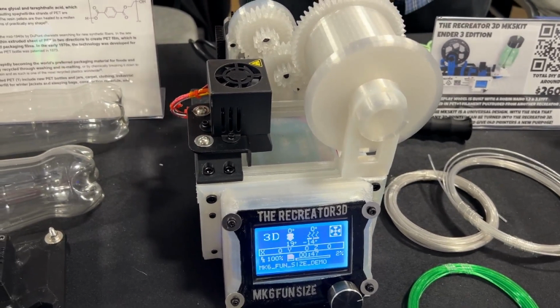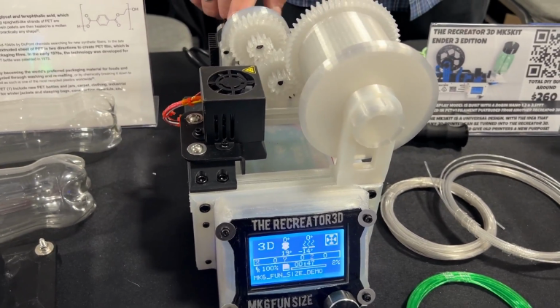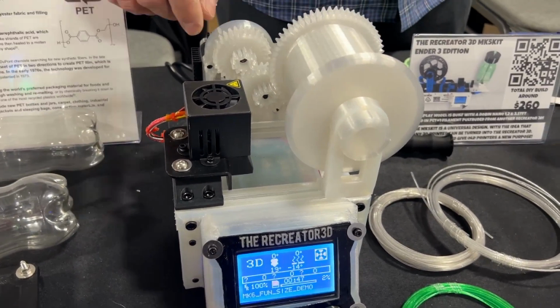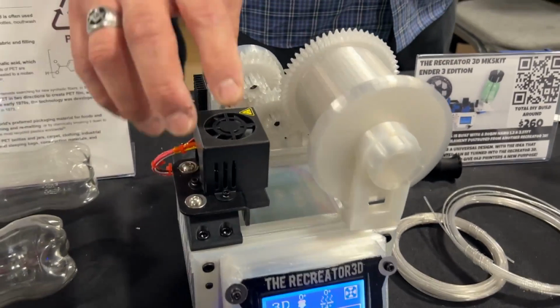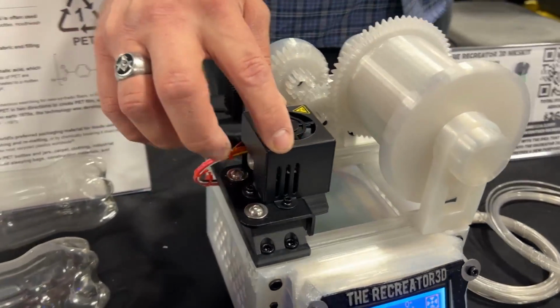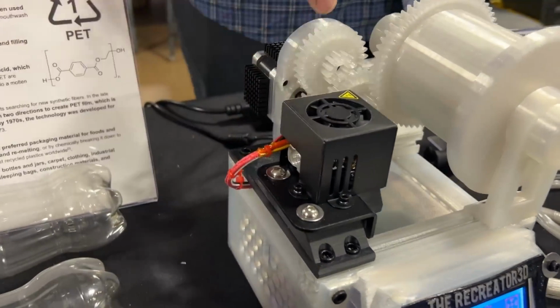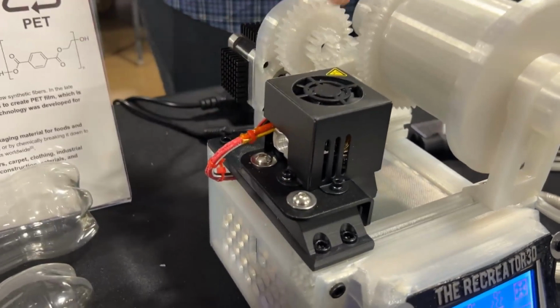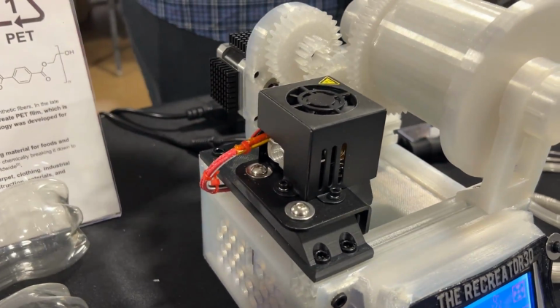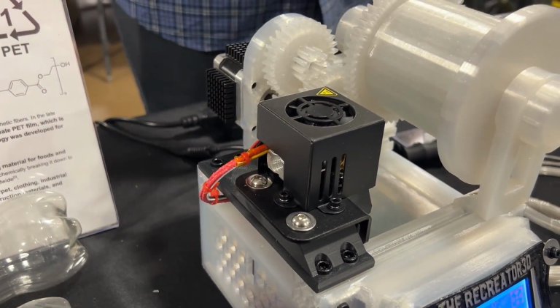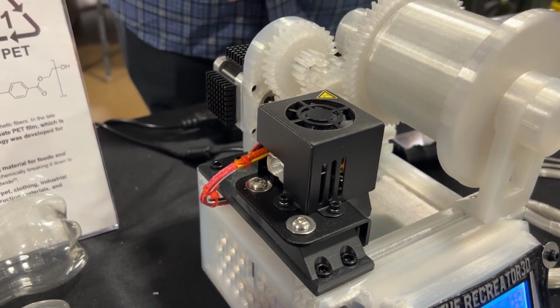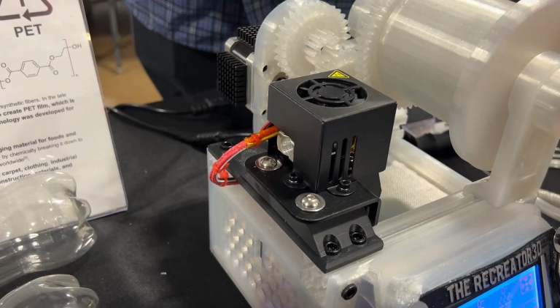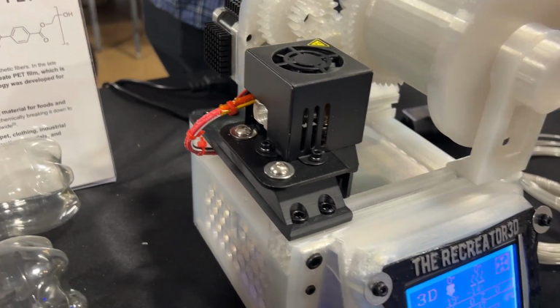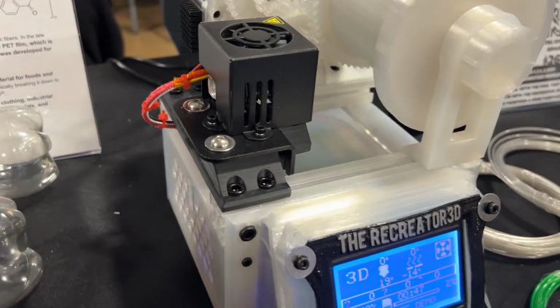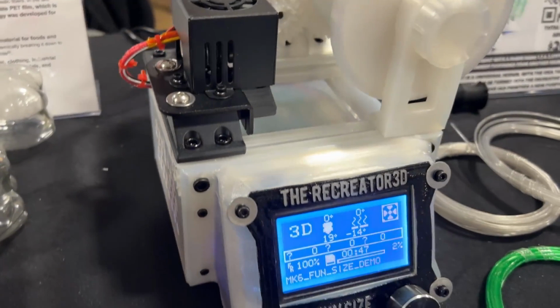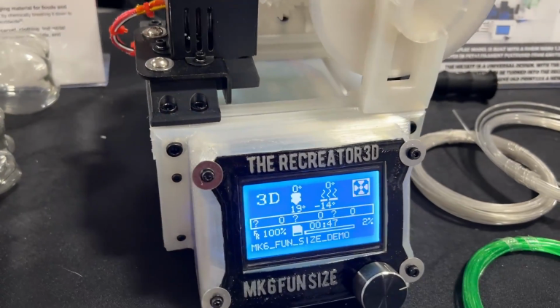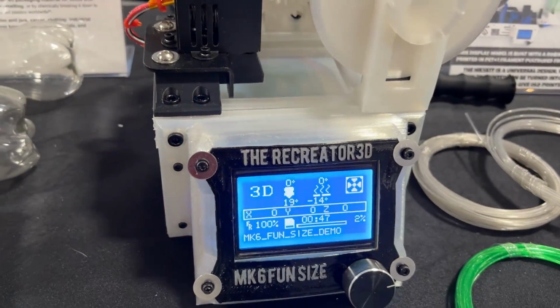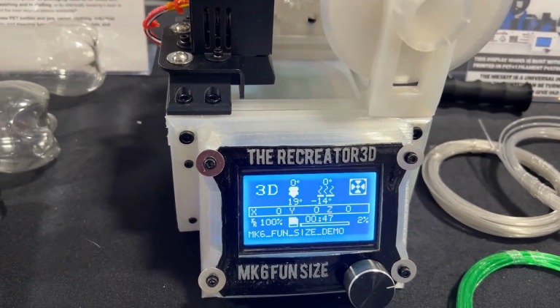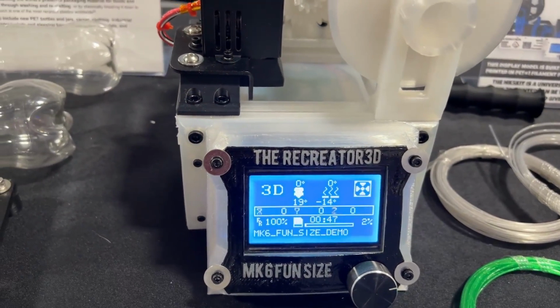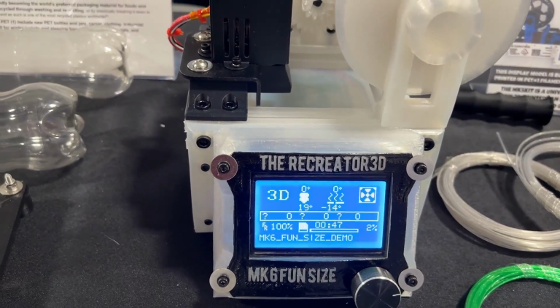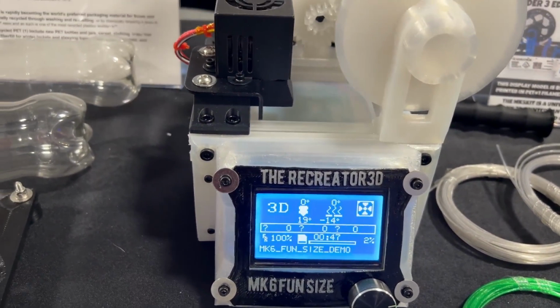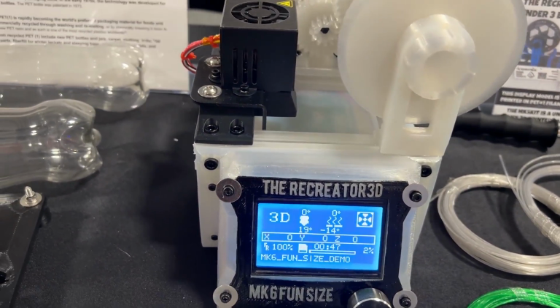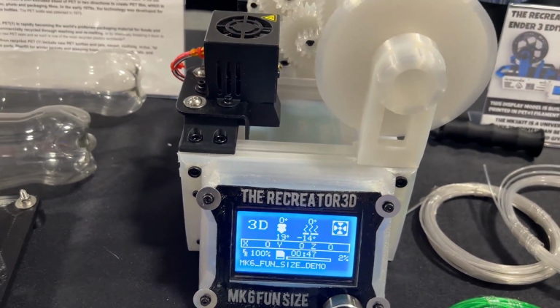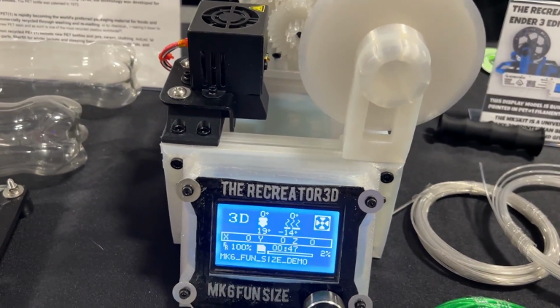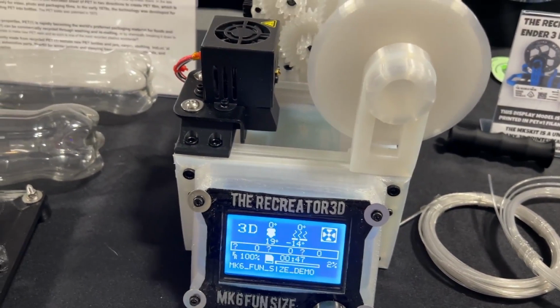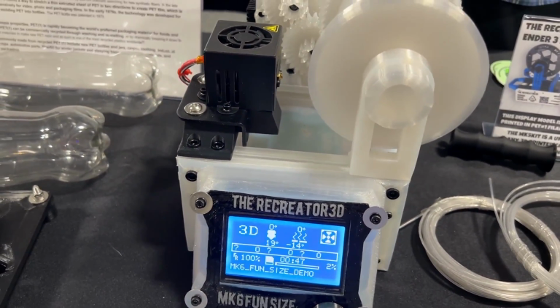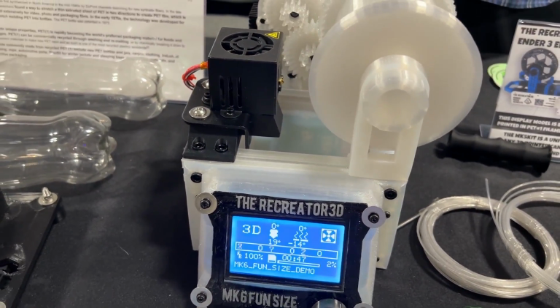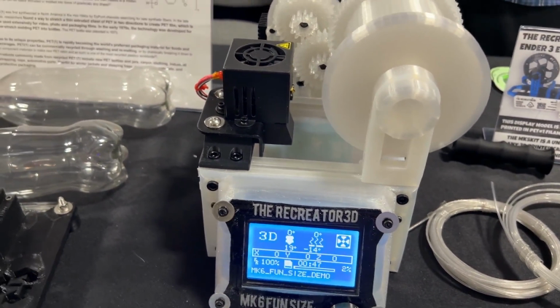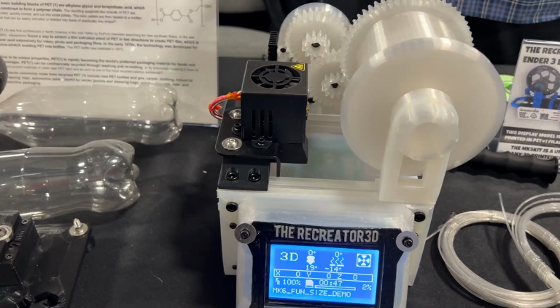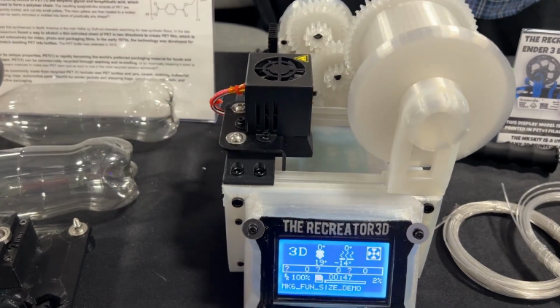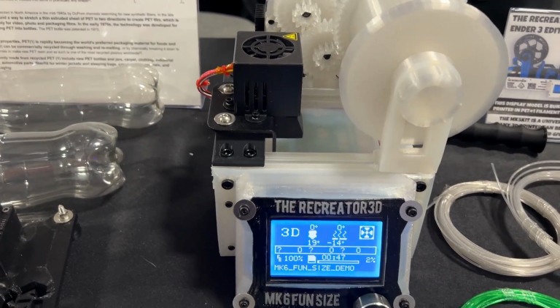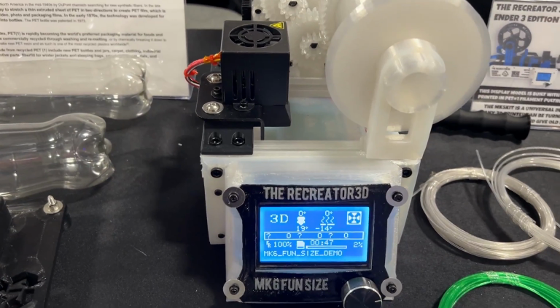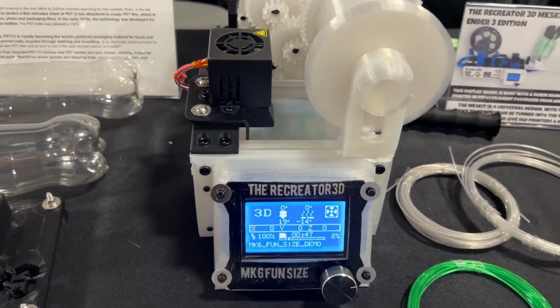One stepper motor, one hot end, heater cartridge thermistor, and one screen. That's it. Those are the only parts needed to create one. So if you've got an Ender 3 or another printer you've upgraded, you have all the parts you need to make one.